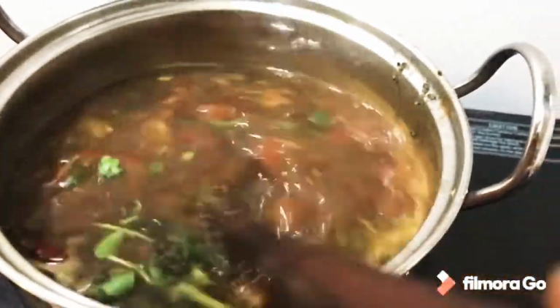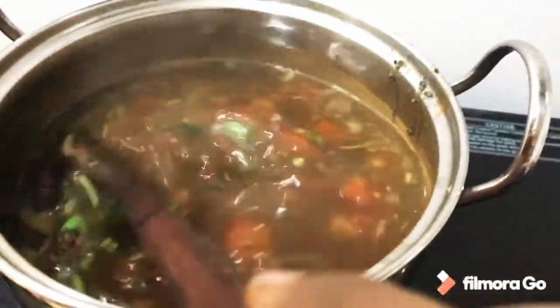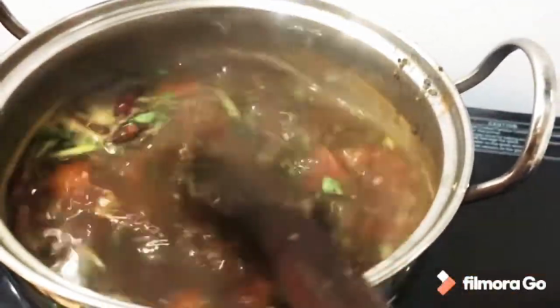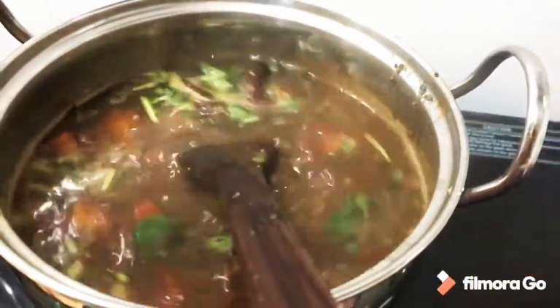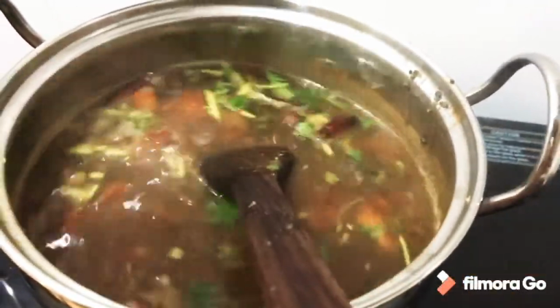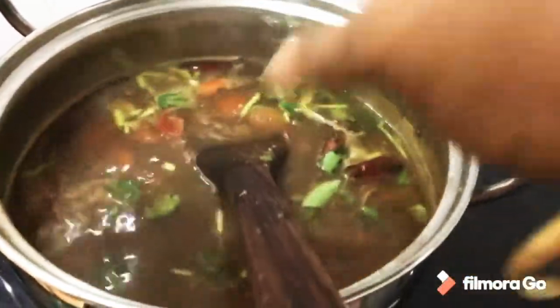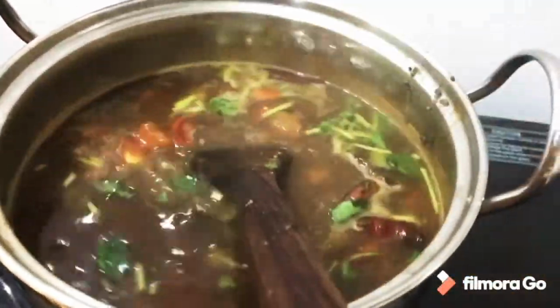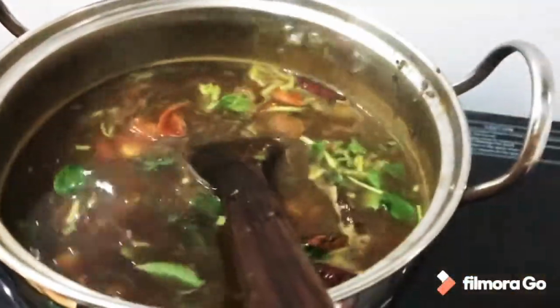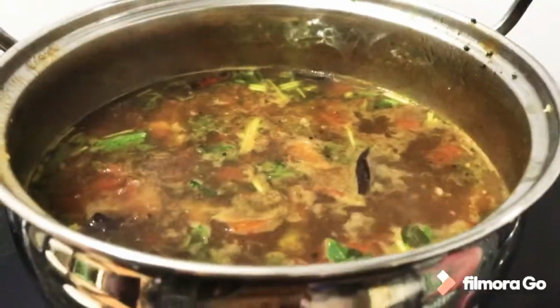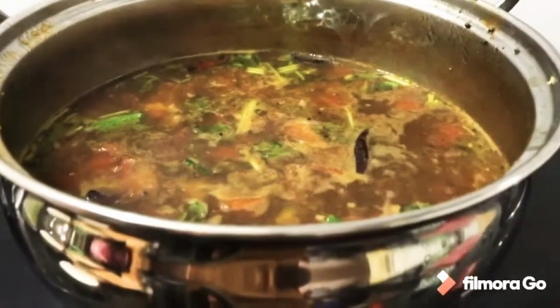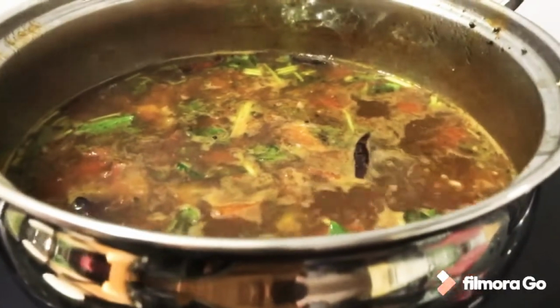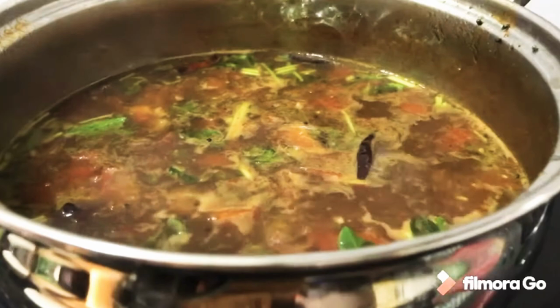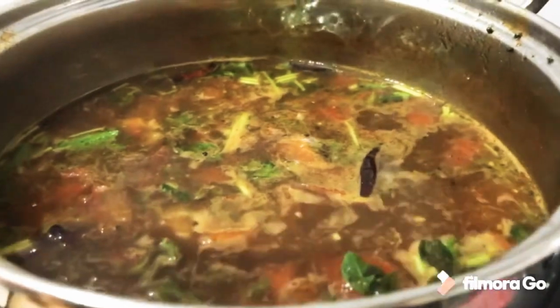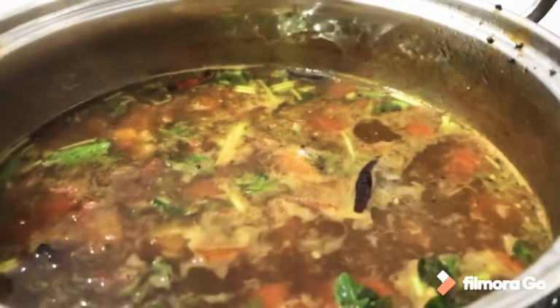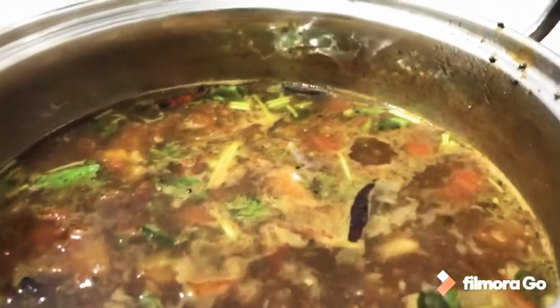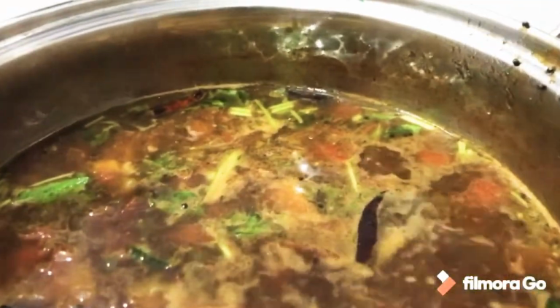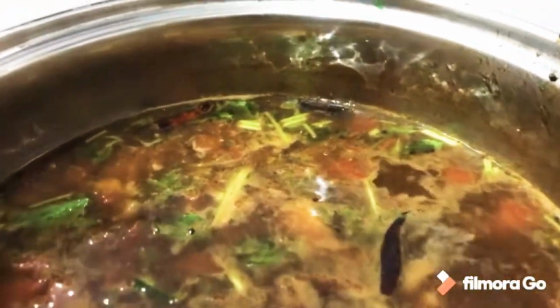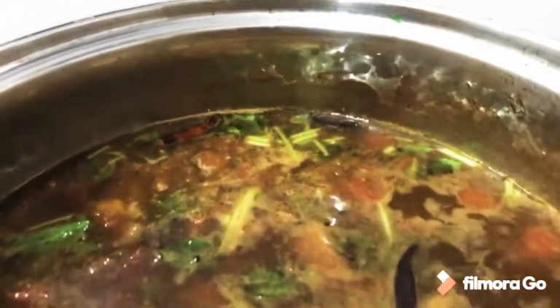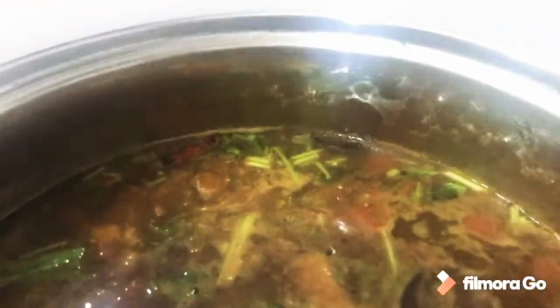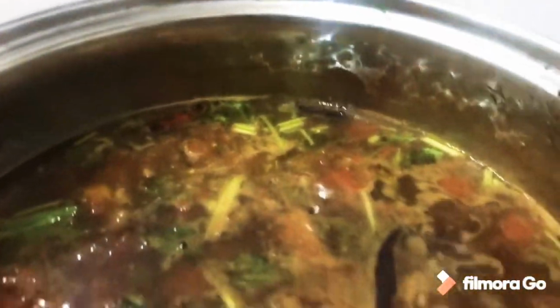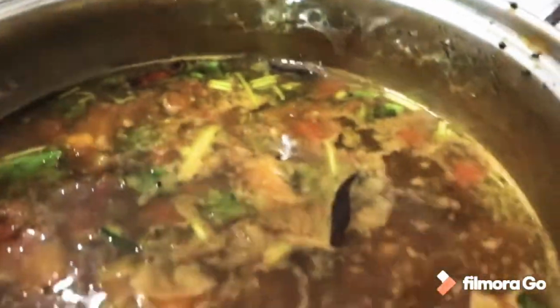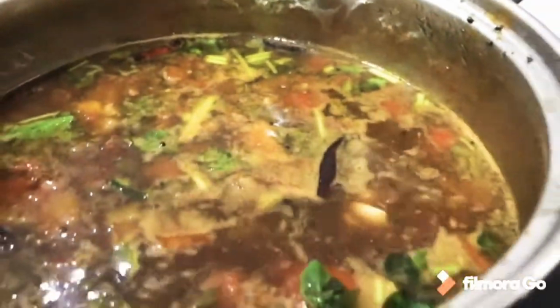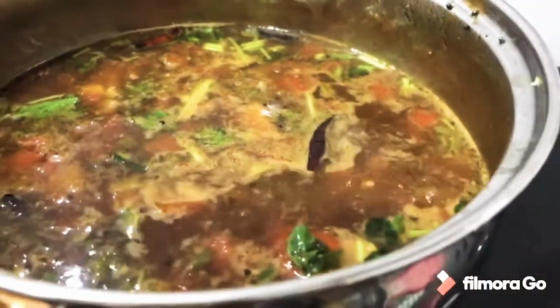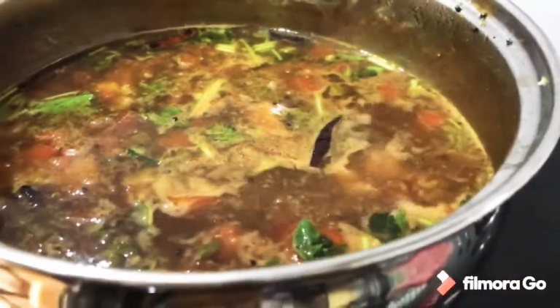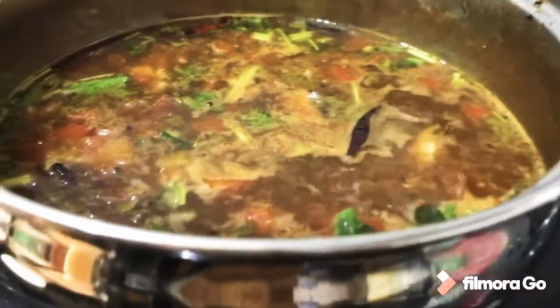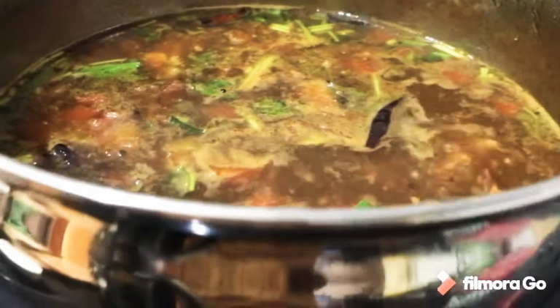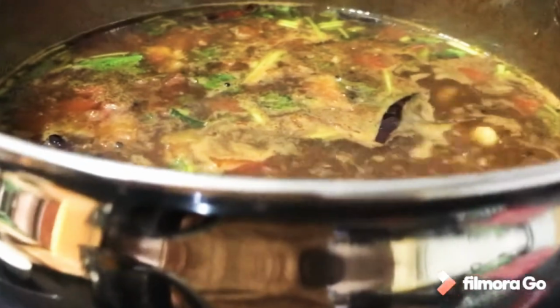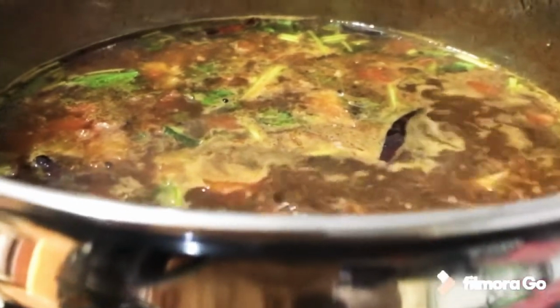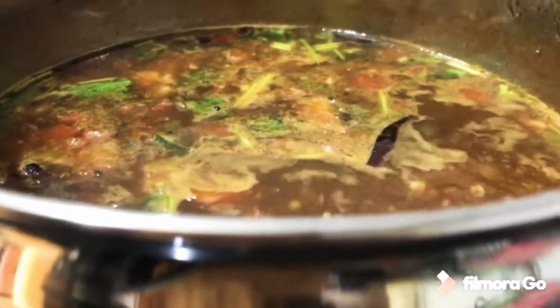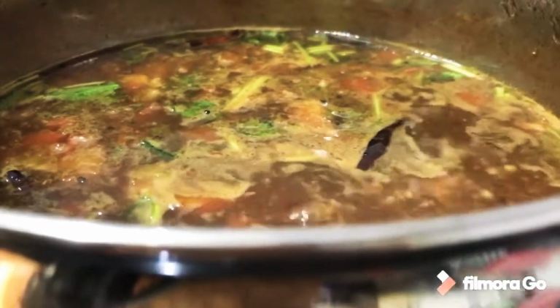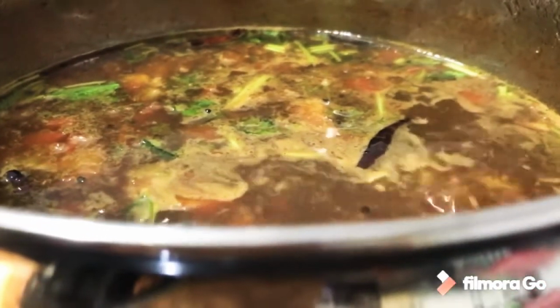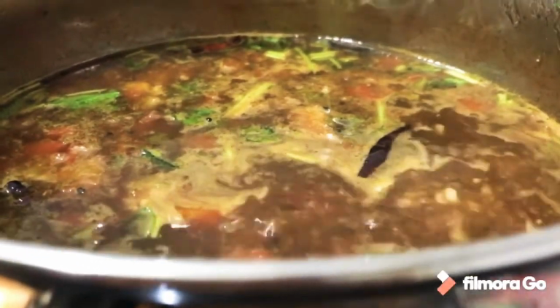Add 1 spoon of sugar — this will increase the taste. When we add the rice, the flavor improves.